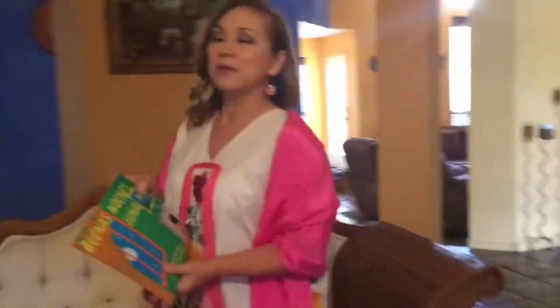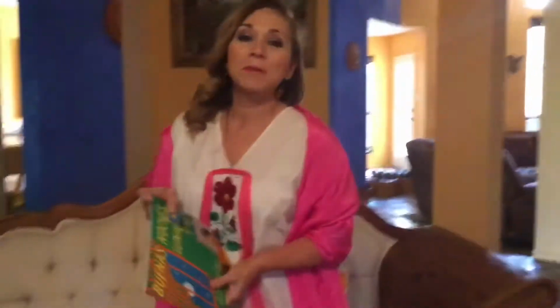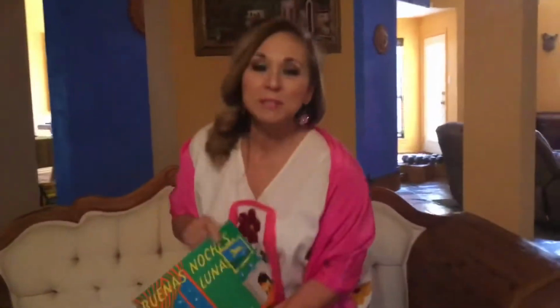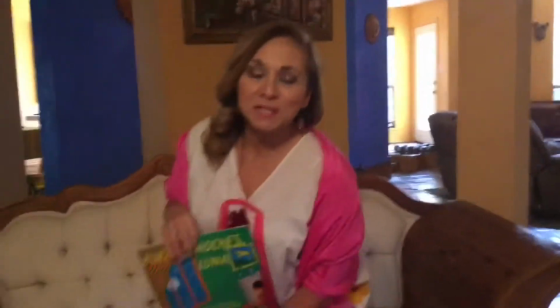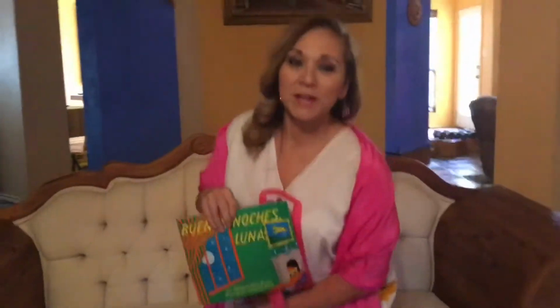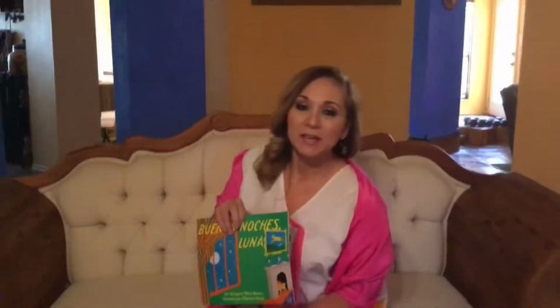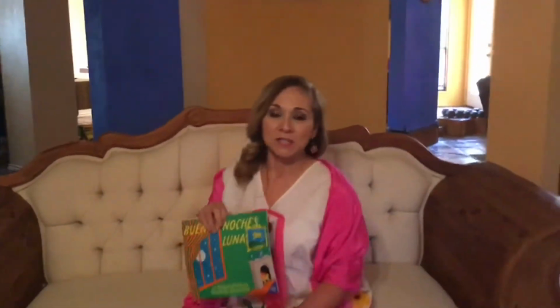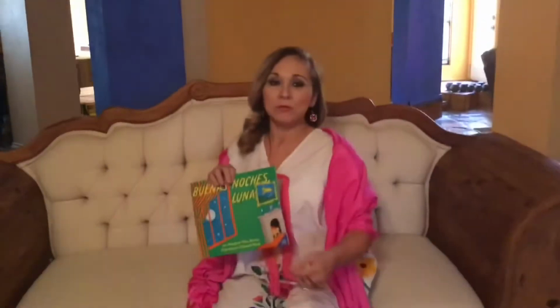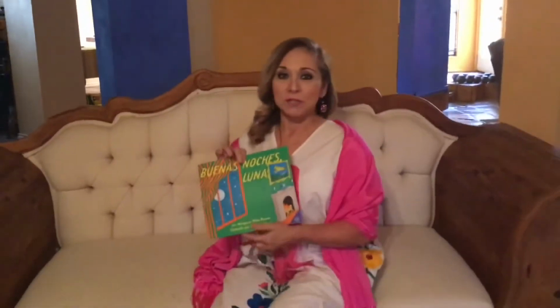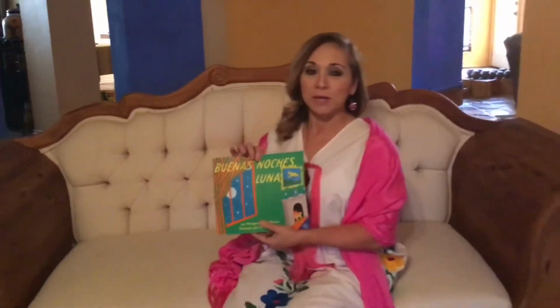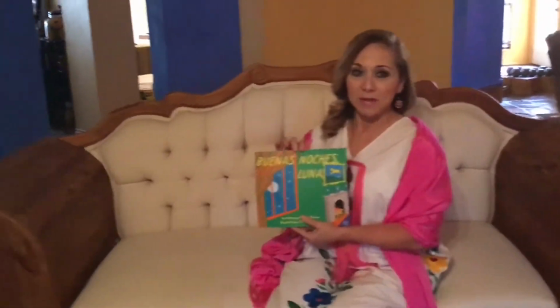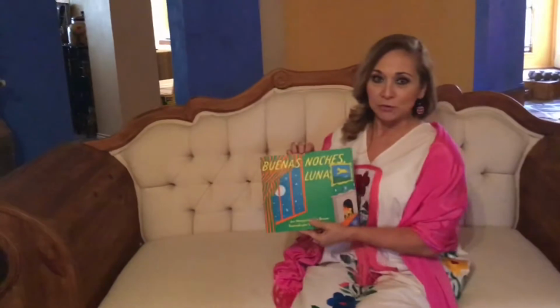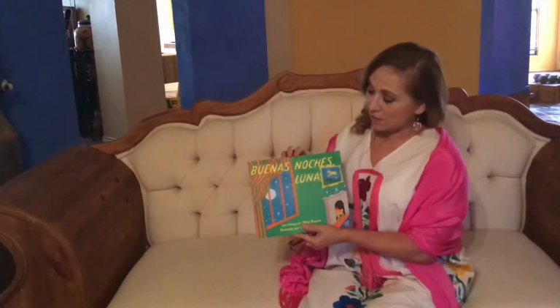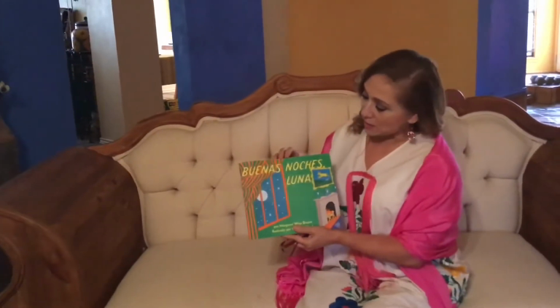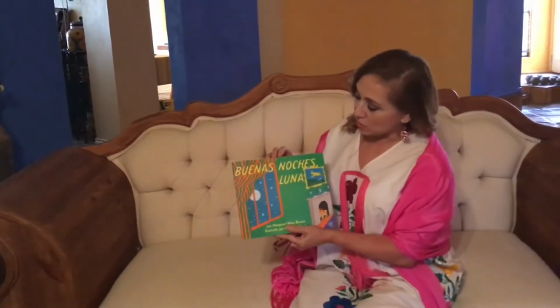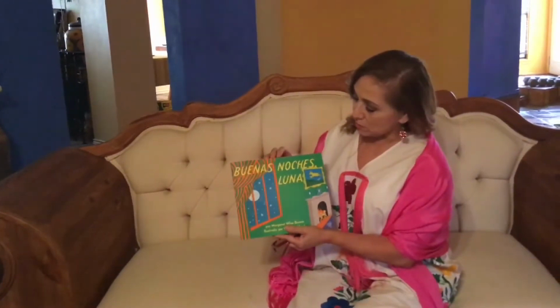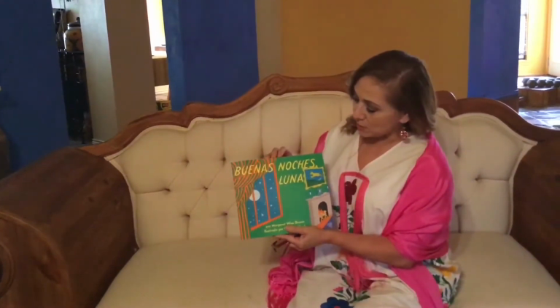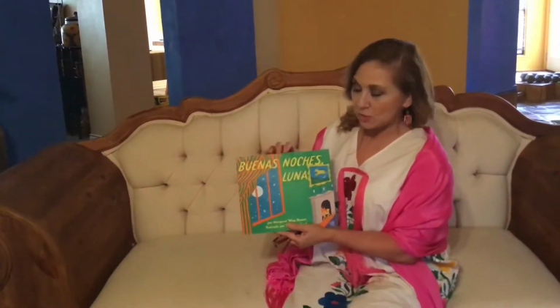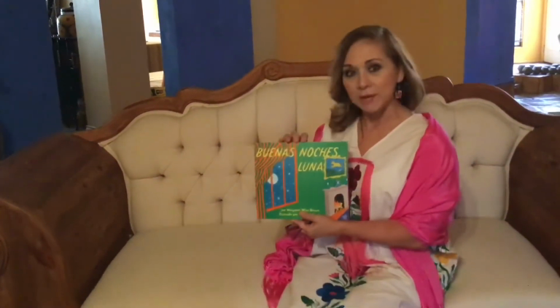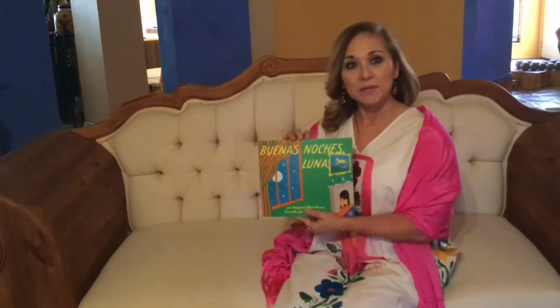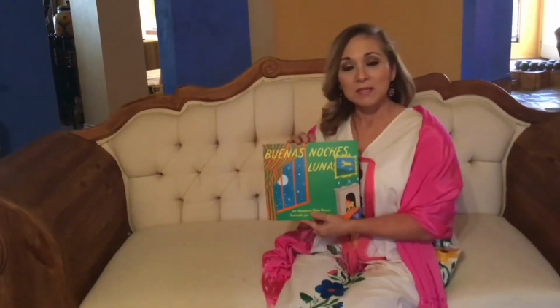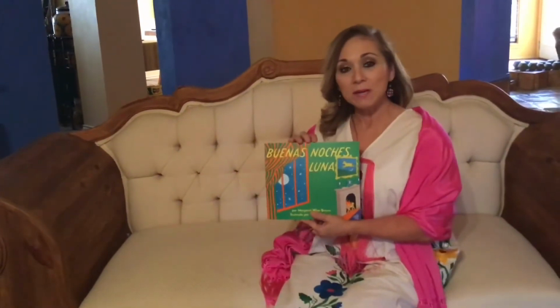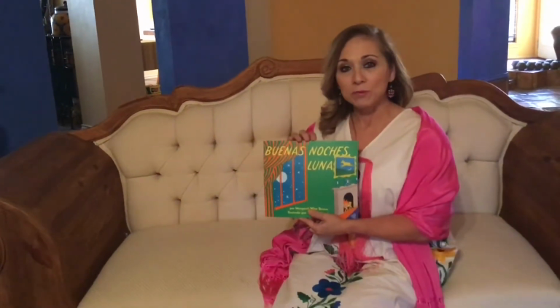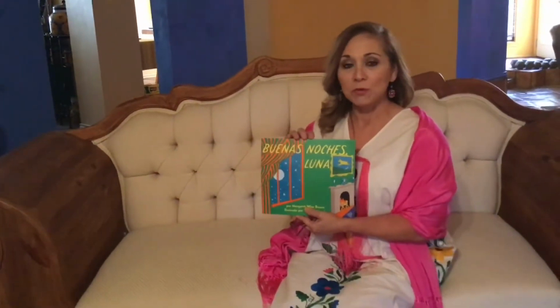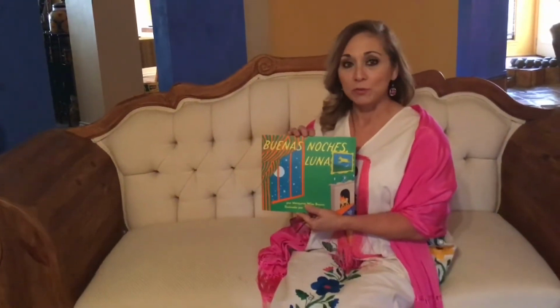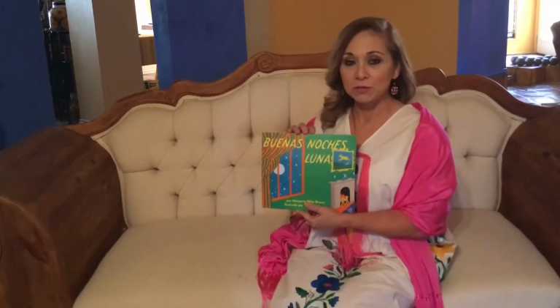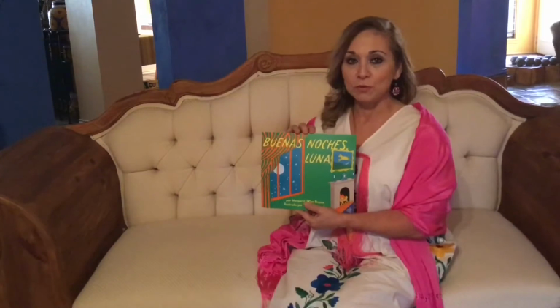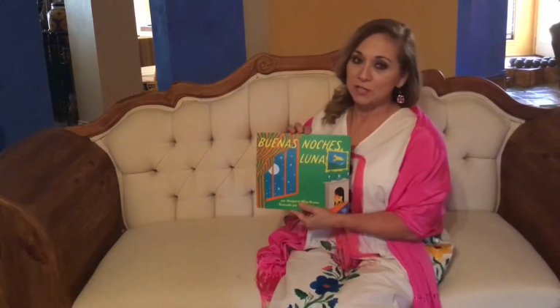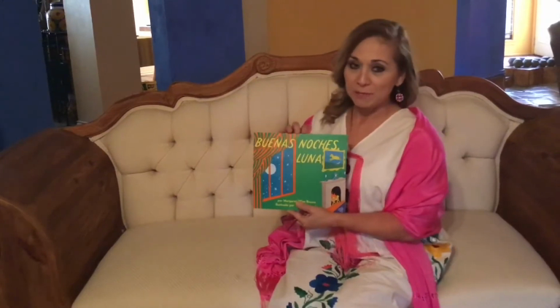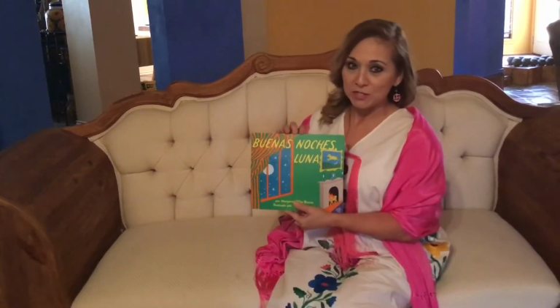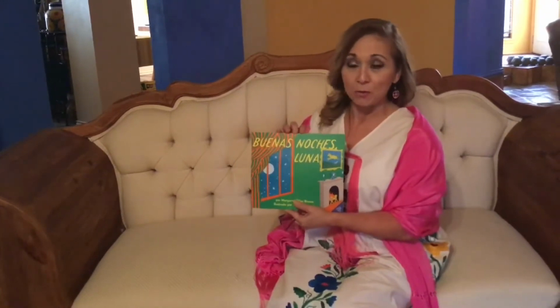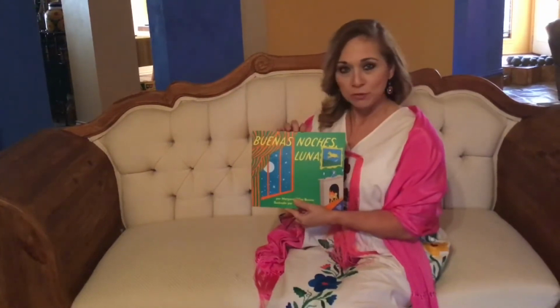My name is Mrs. Quiroga and today I will read to you a bedtime story and it's called Buenas Noches Luna. It is a bilingual book so I will read it to you both in English and in Spanish. I hope you enjoy it.